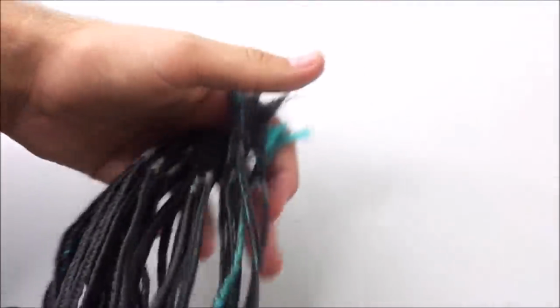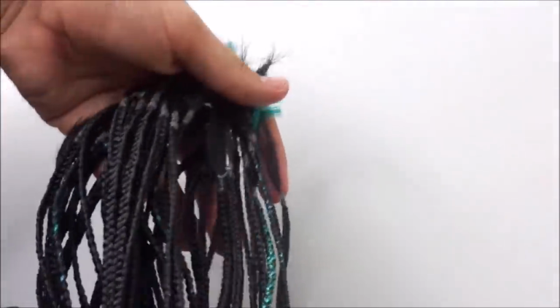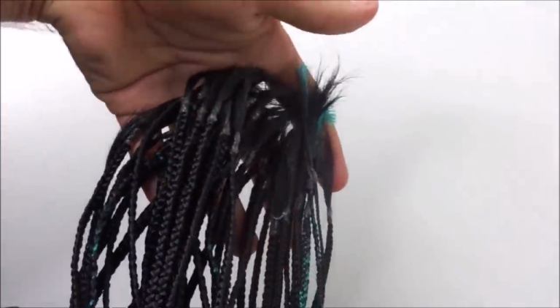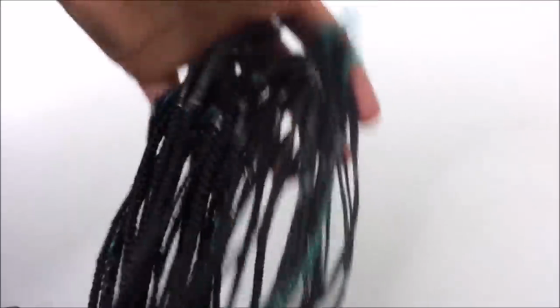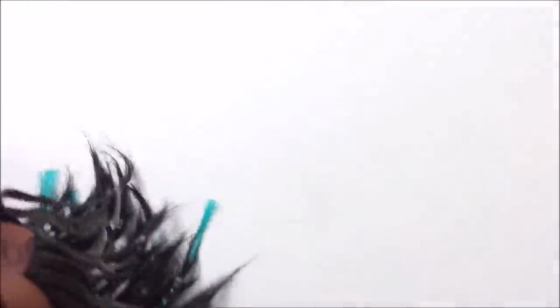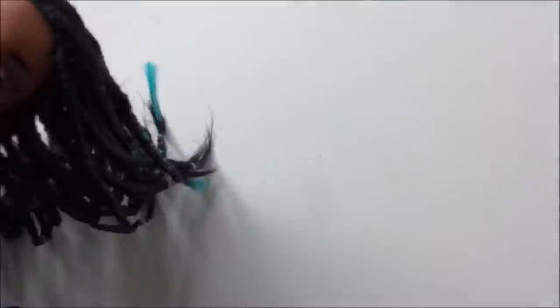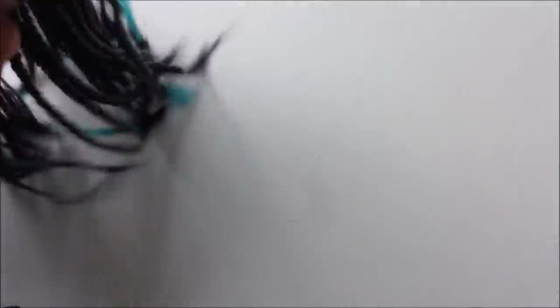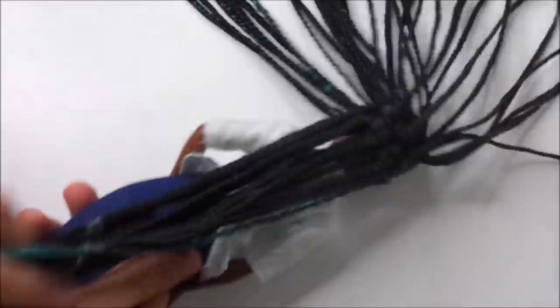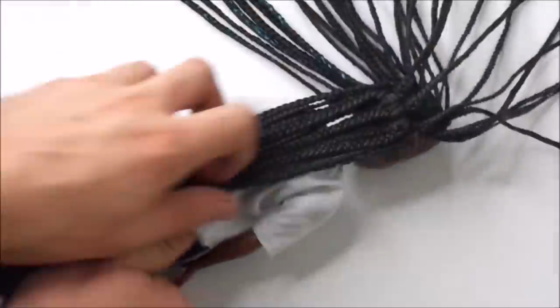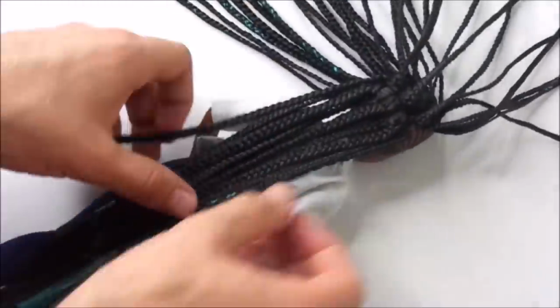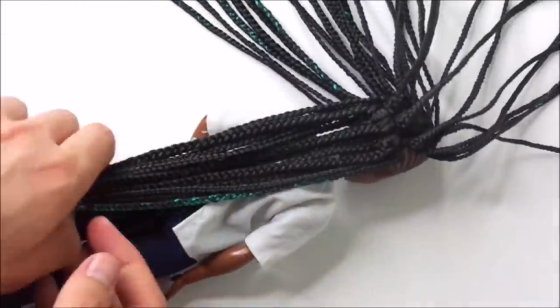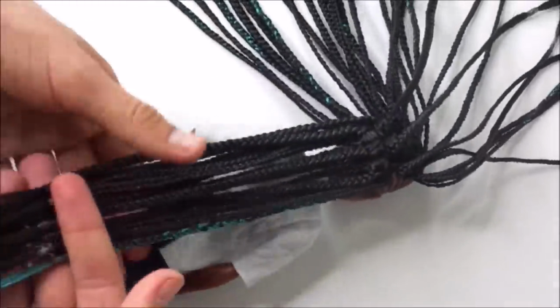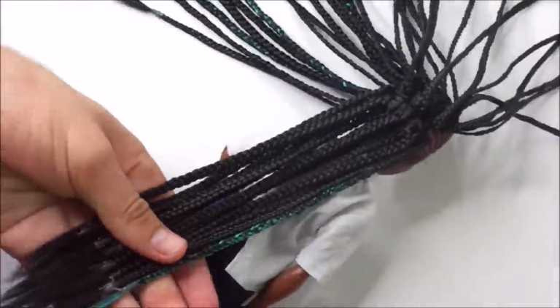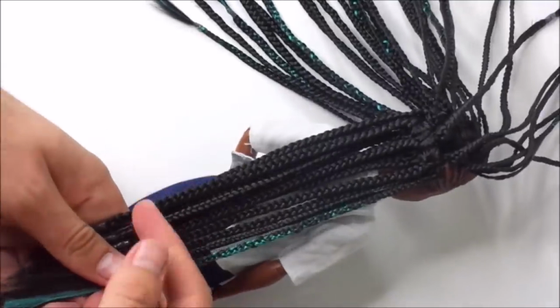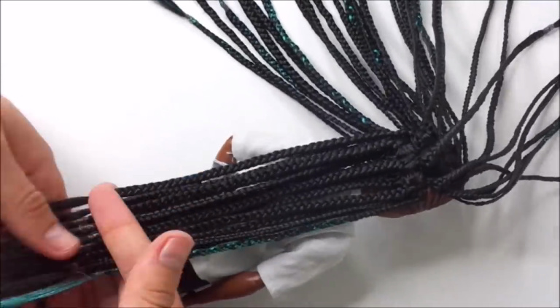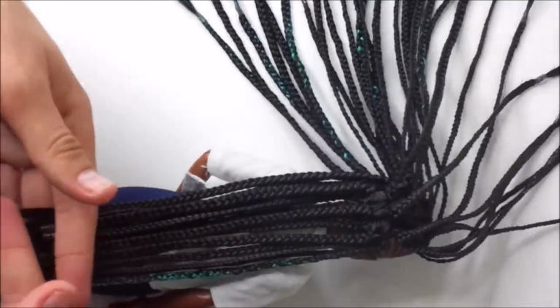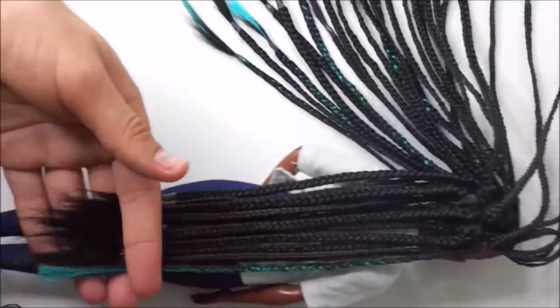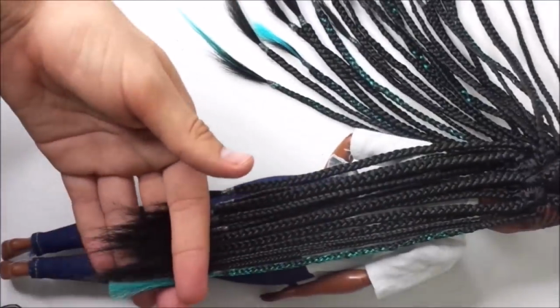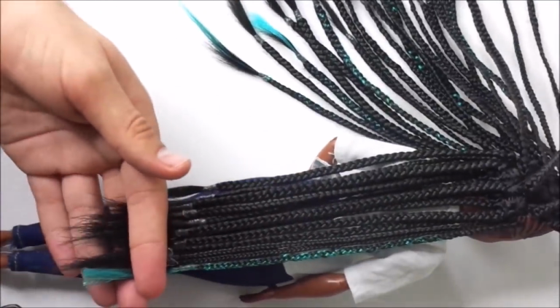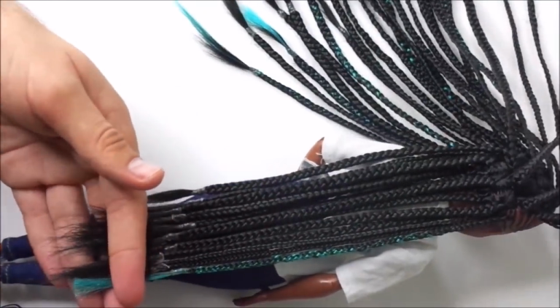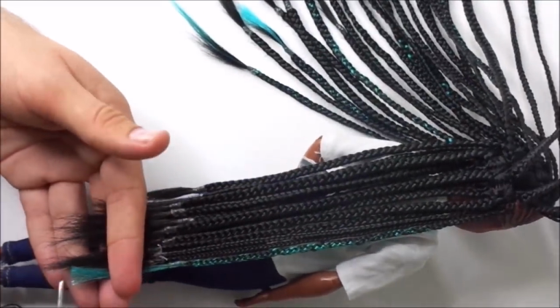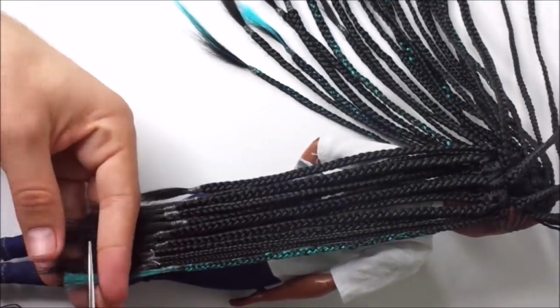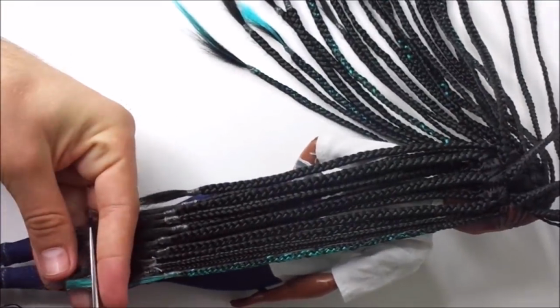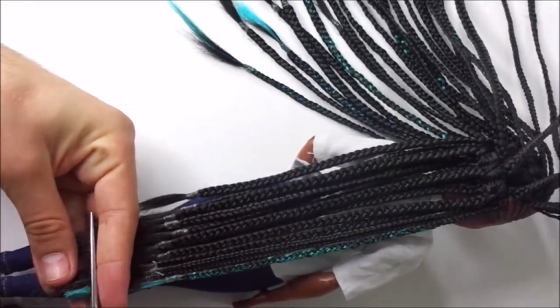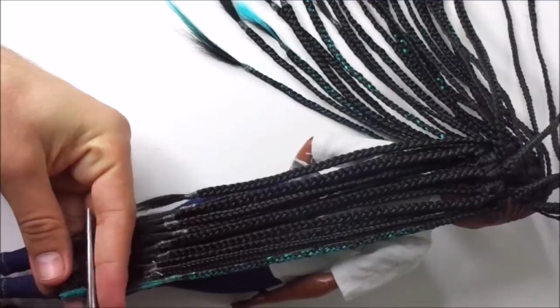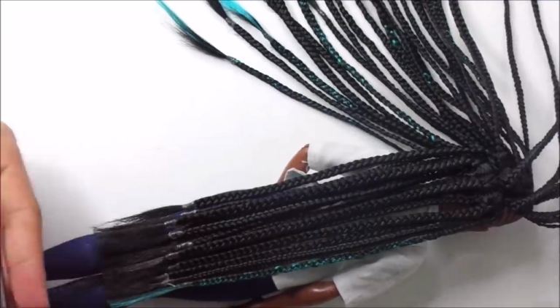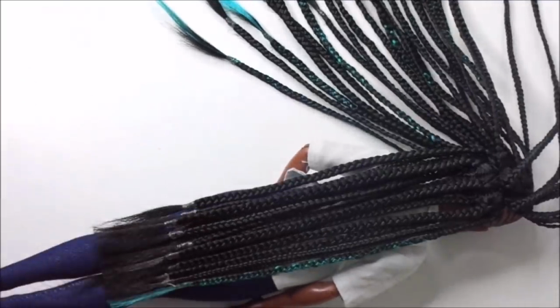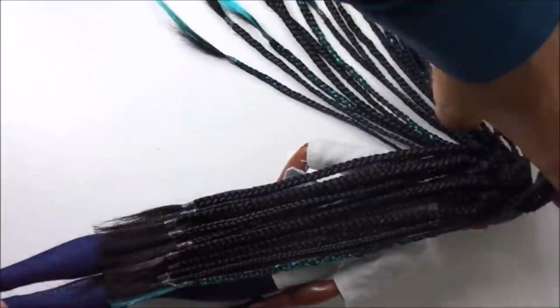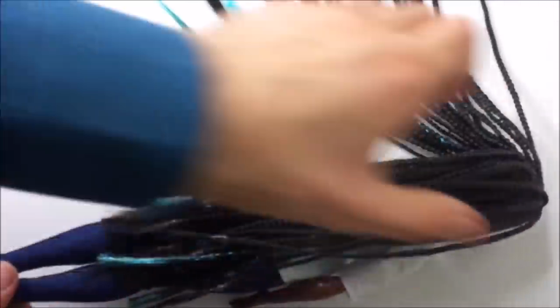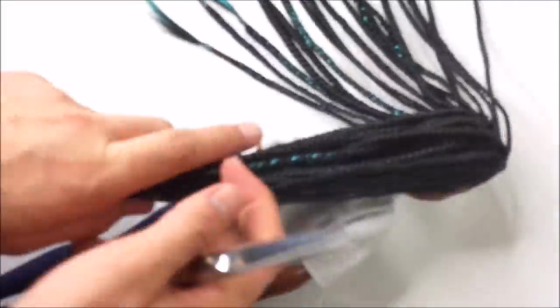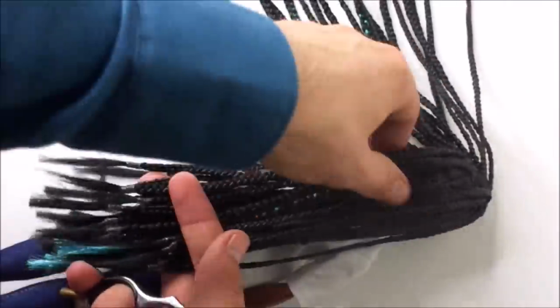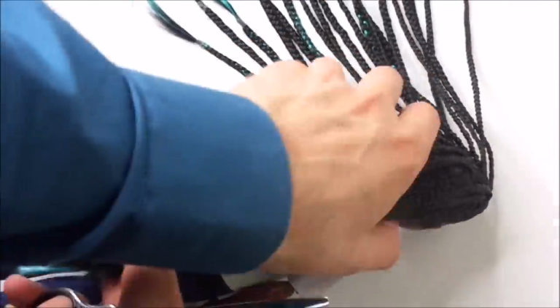When all the braids are done you can see that the hair goes thinner towards the ends. To create the look I was going for, I wanted to cut these ends off in straight lines. So I section off some braids and cut the ends off until everything is straight.